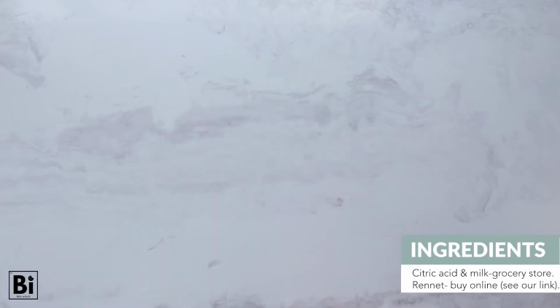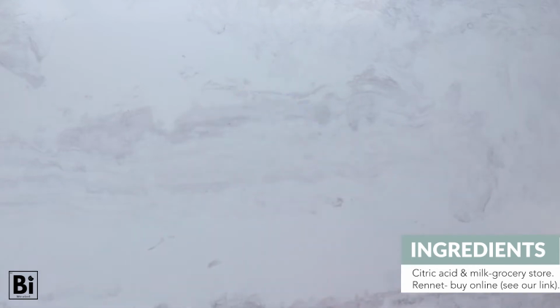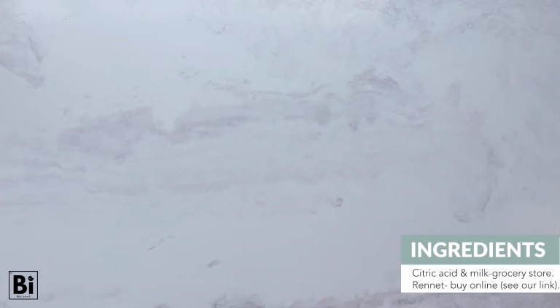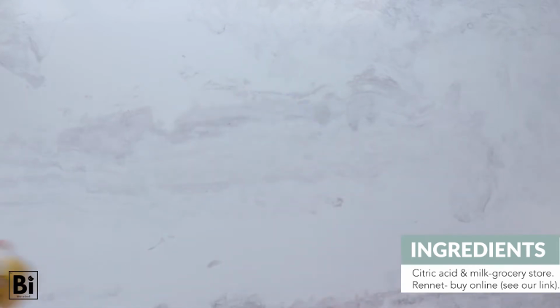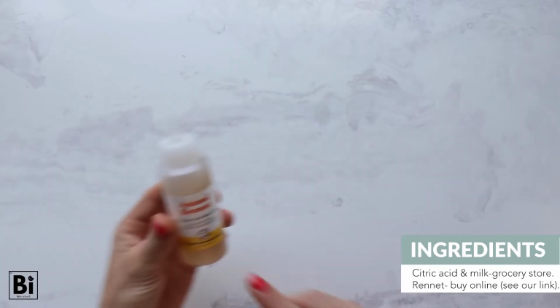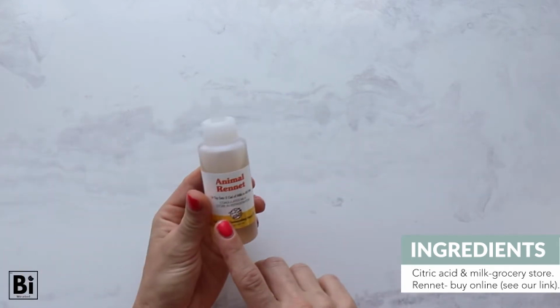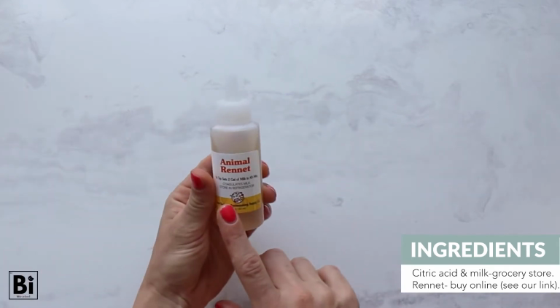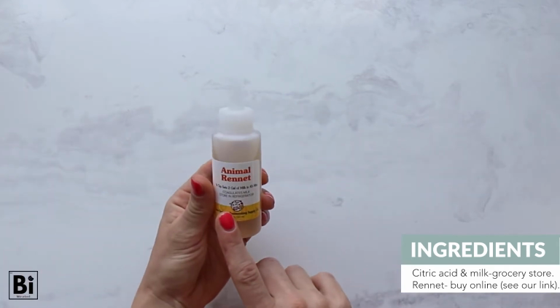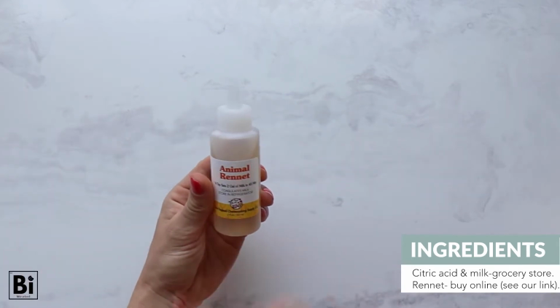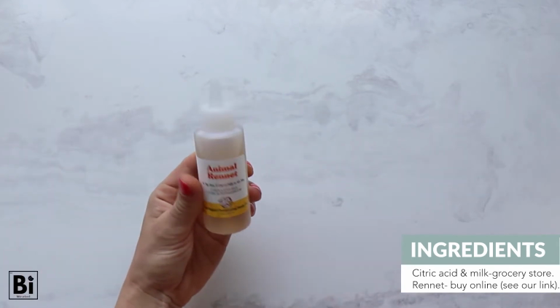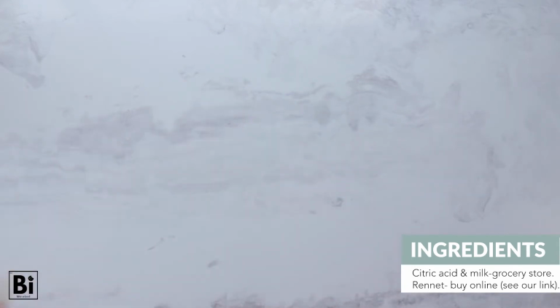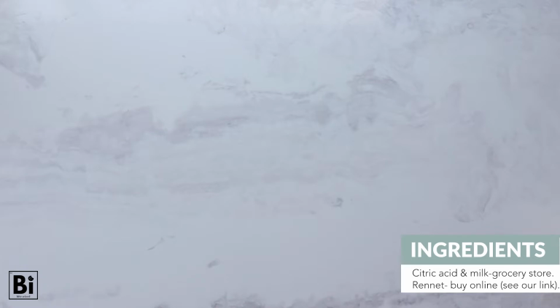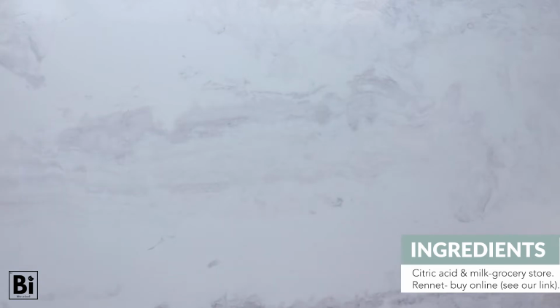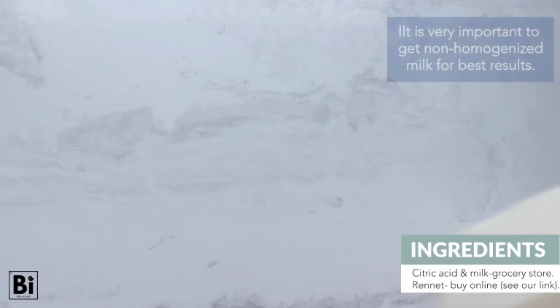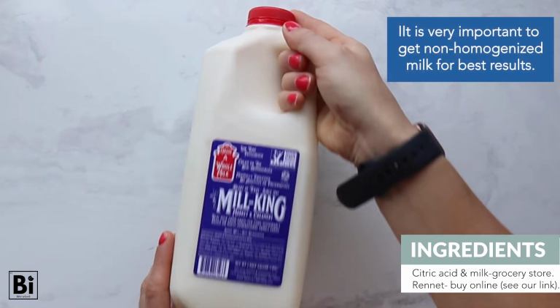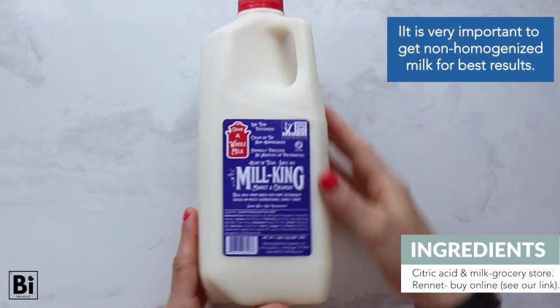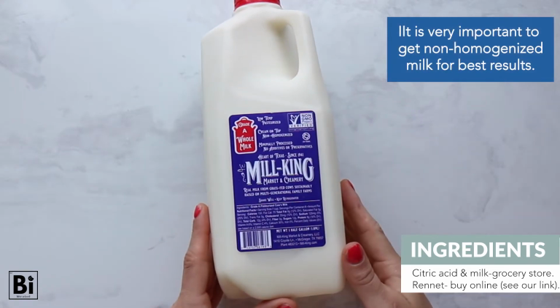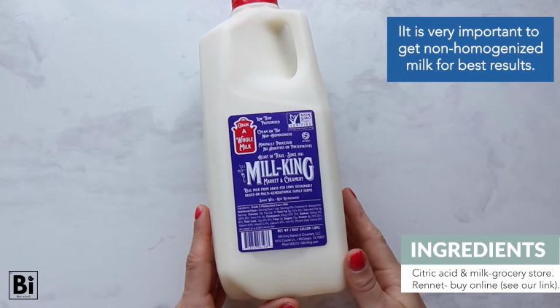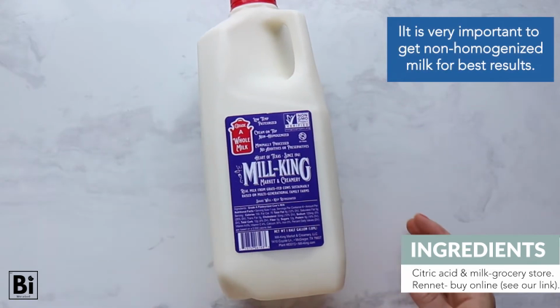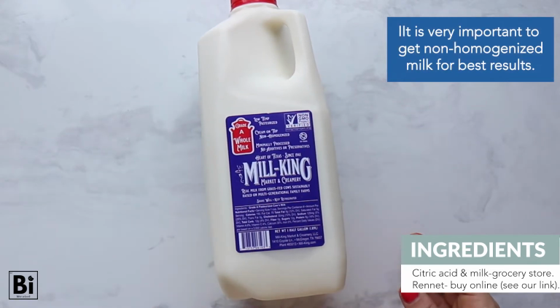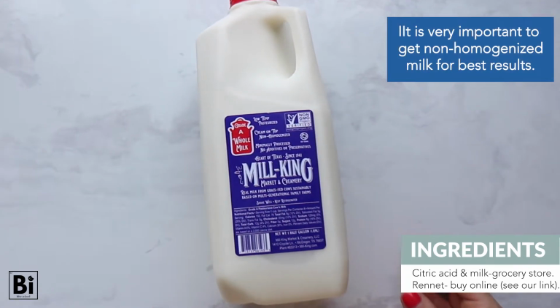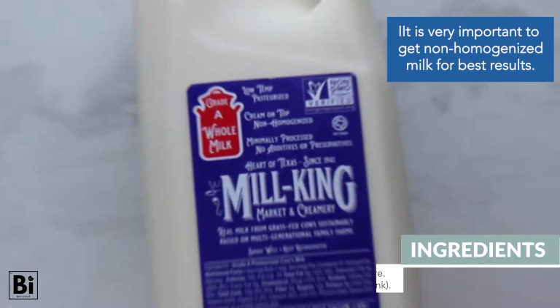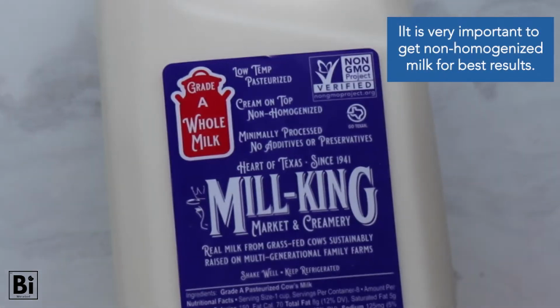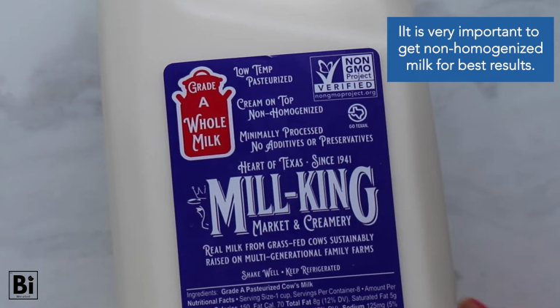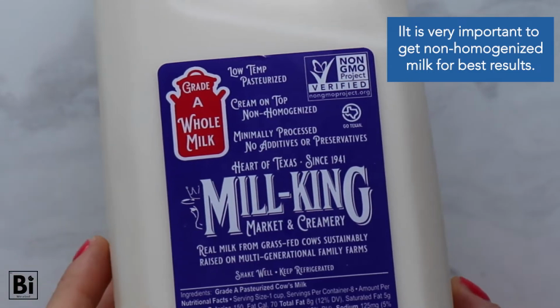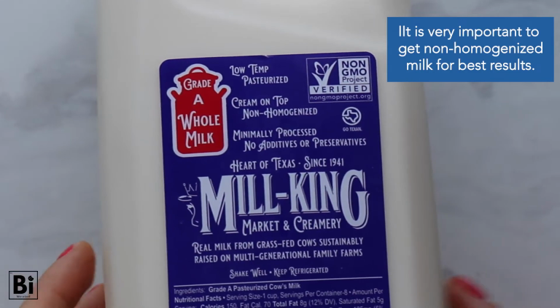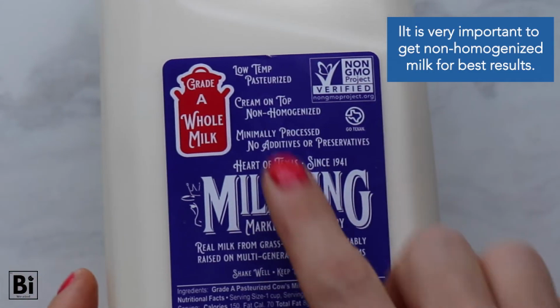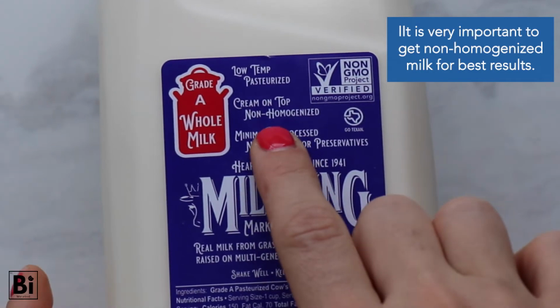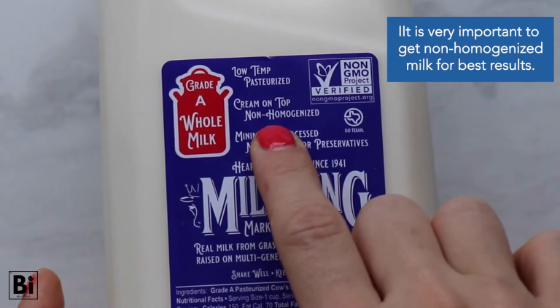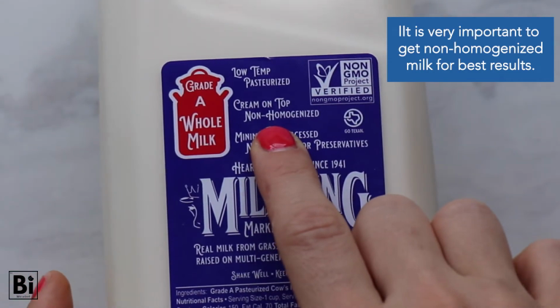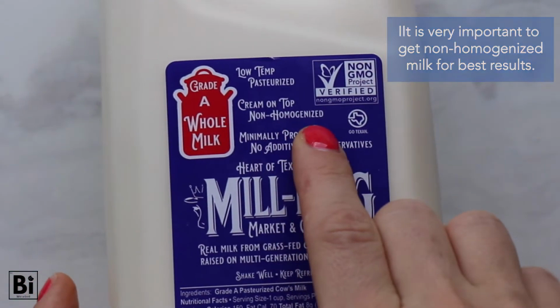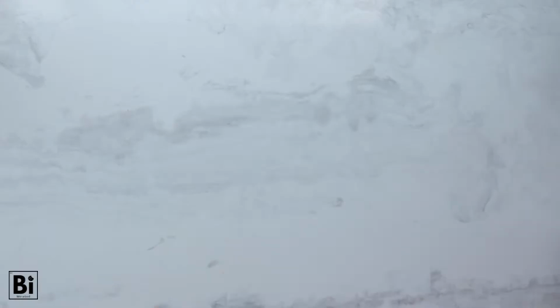For ingredients, you'll need citric acid, rennet, and non-homogenized milk. You can find citric acid and non-homogenized milk in the grocery store; however, most milk is homogenized, so you need to look carefully. We found ours at Whole Foods. We bought the rennet online at Amazon and have it linked below.